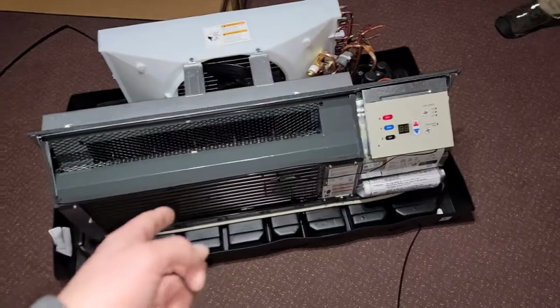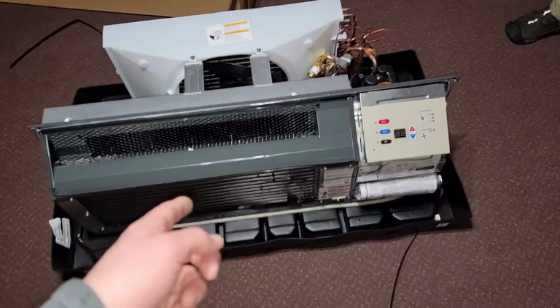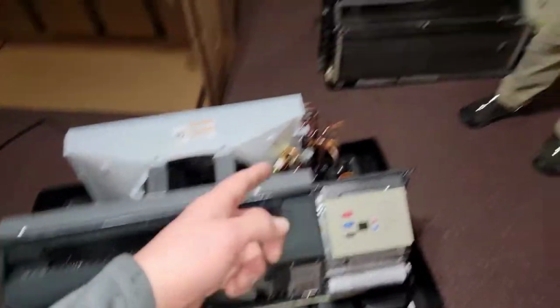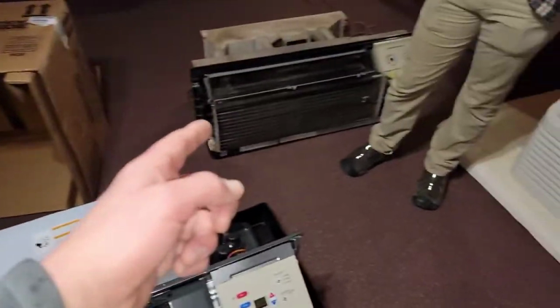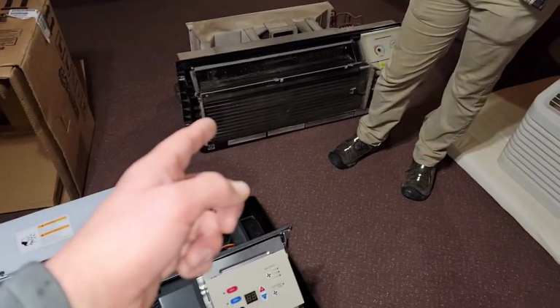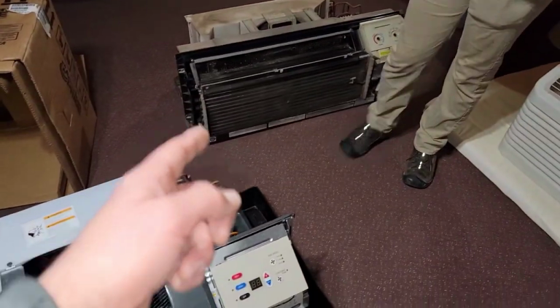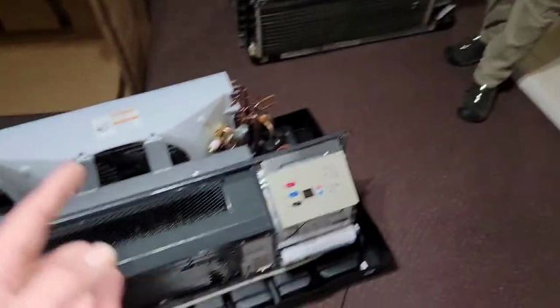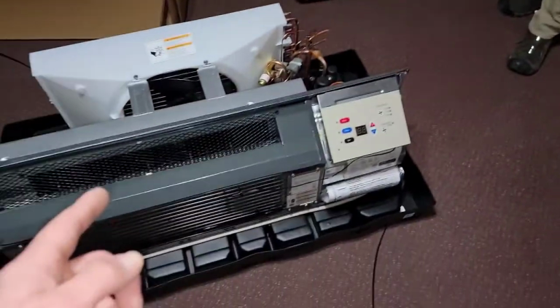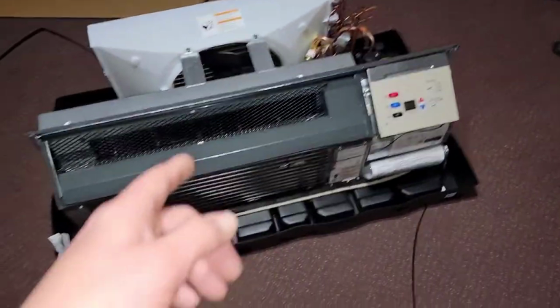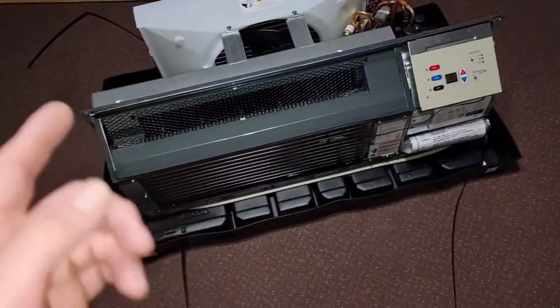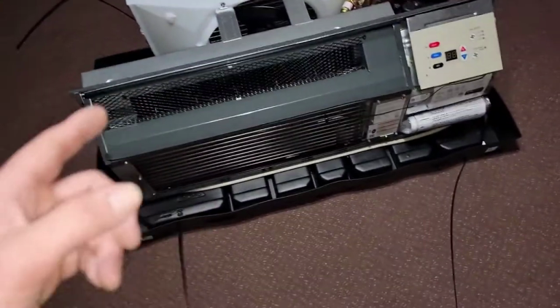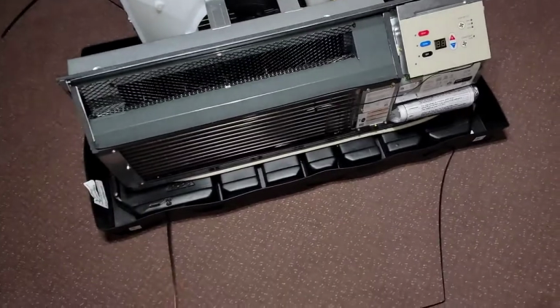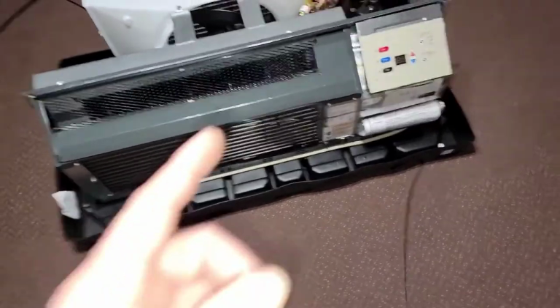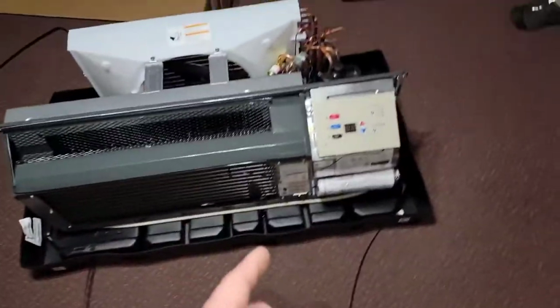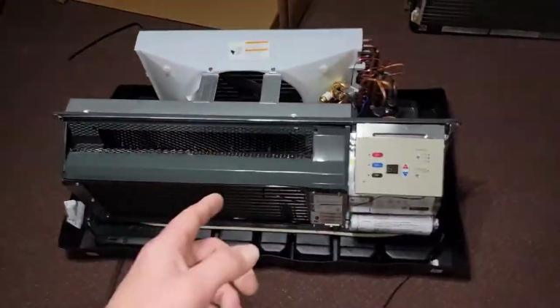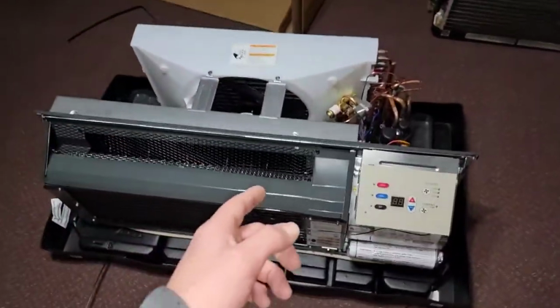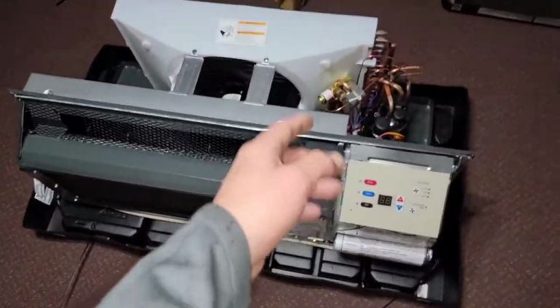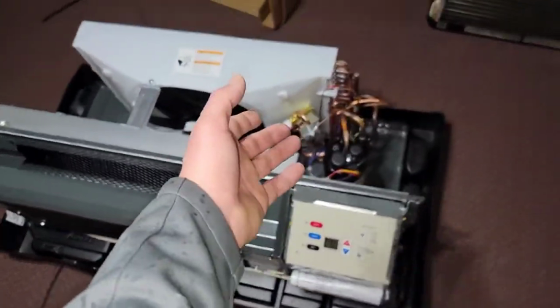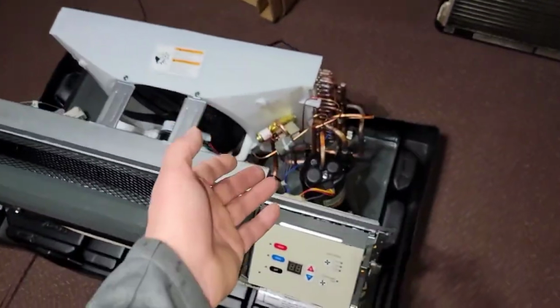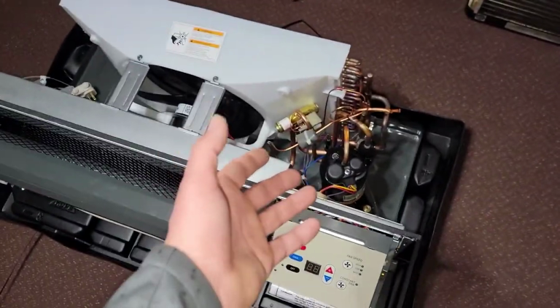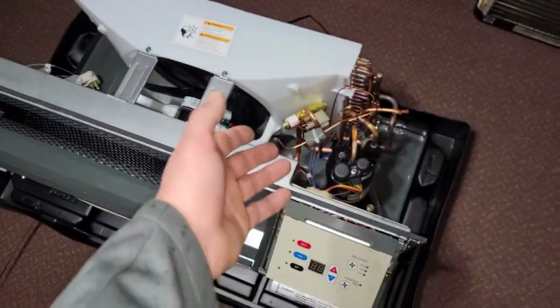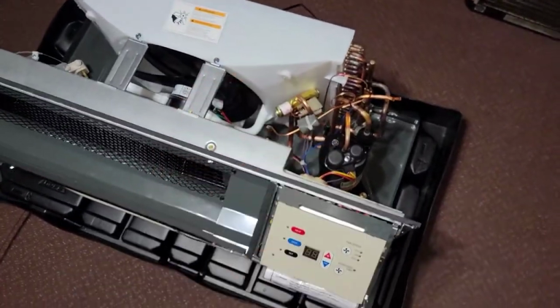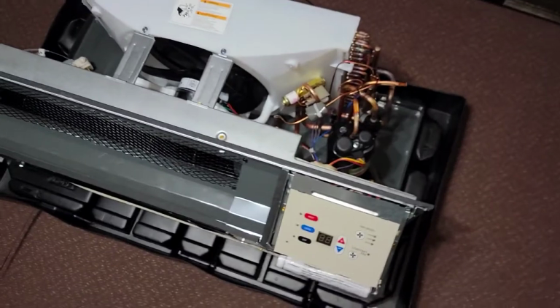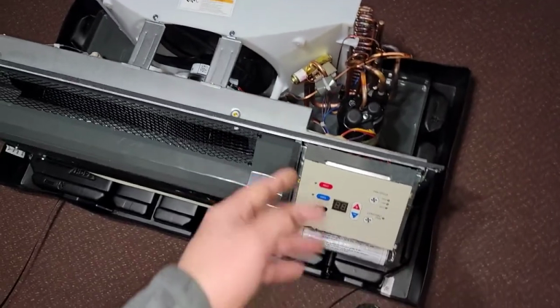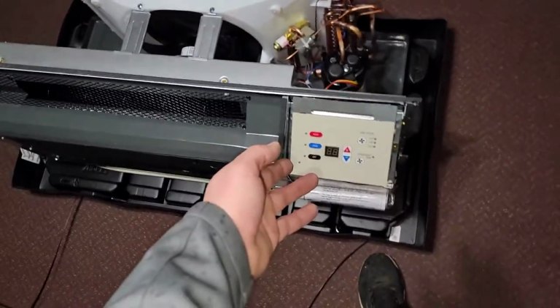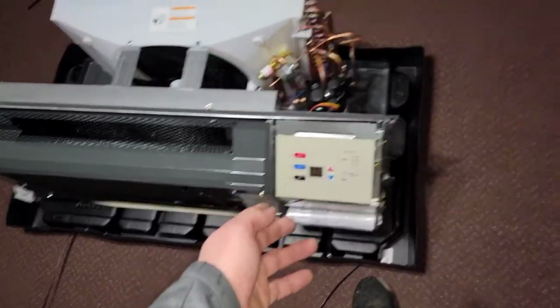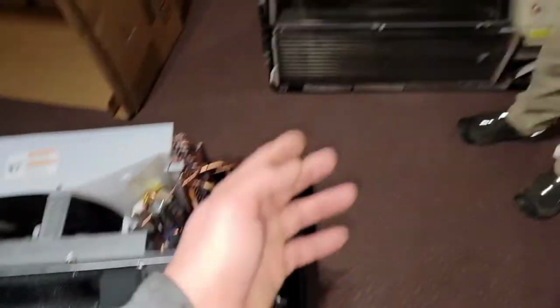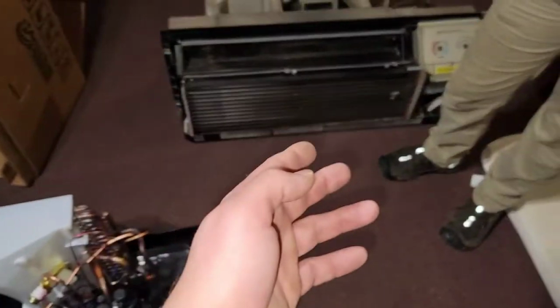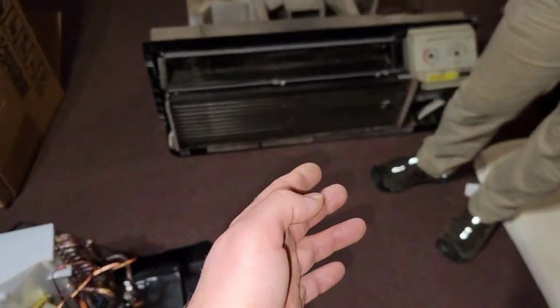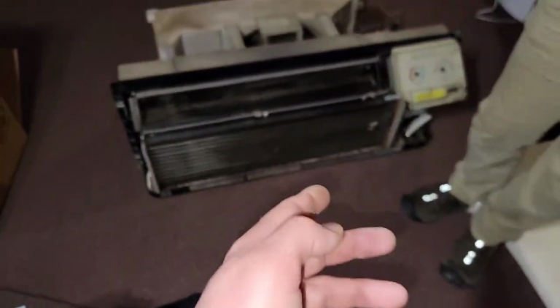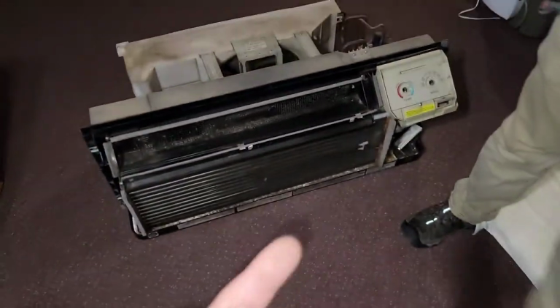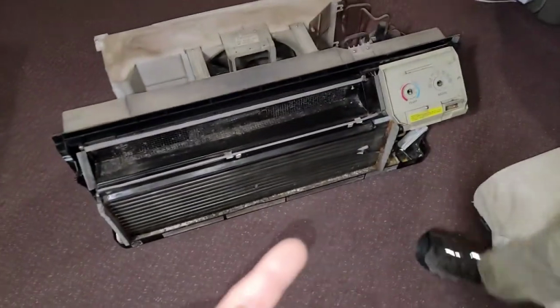All right, so new PTAC versus old PTAC. I just want to show you something that I'm a little upset with when I see a new PTAC that literally looks really nice when you look at the refrigeration components — the digital screen compared to the old dial.